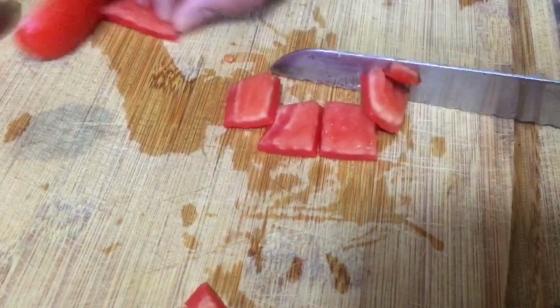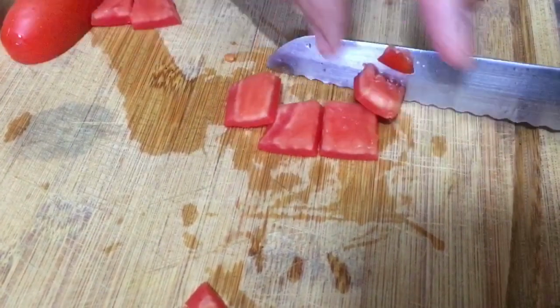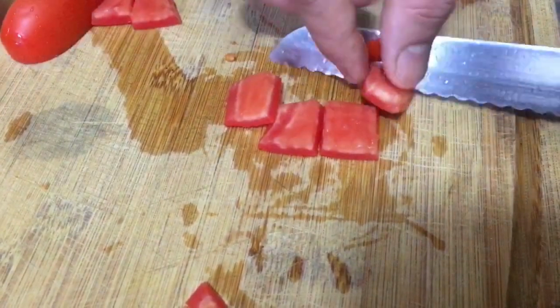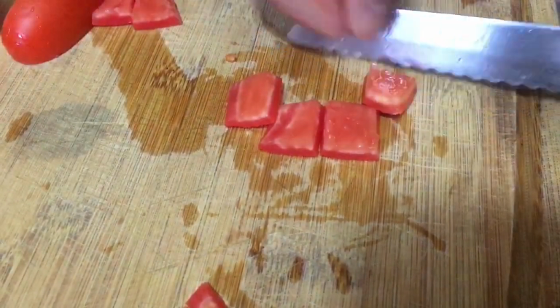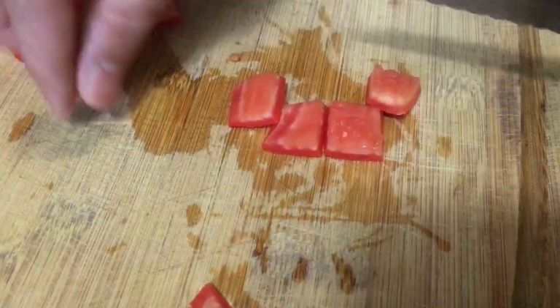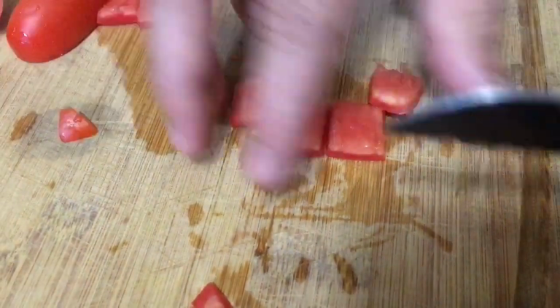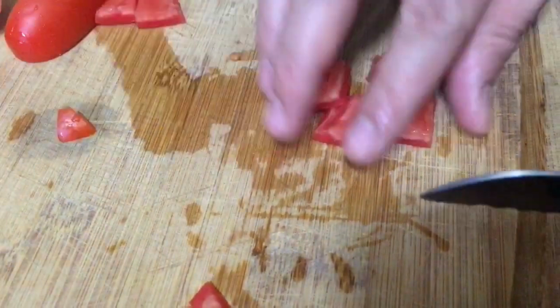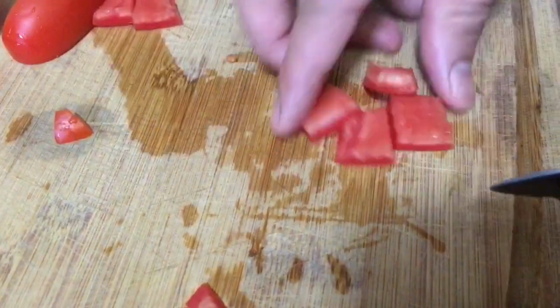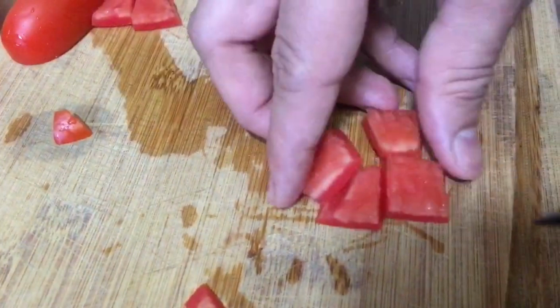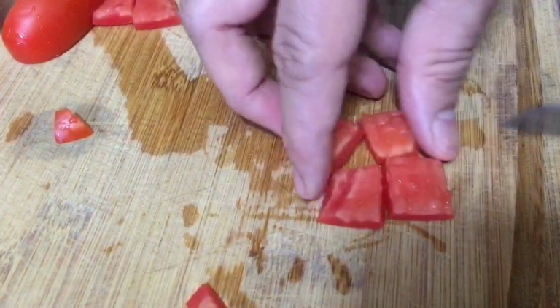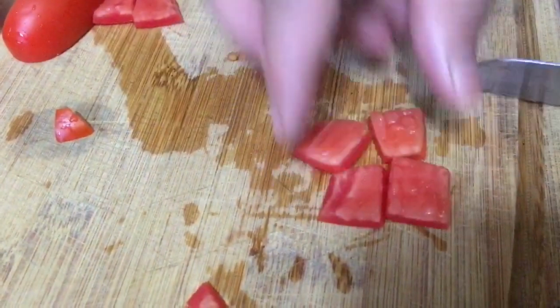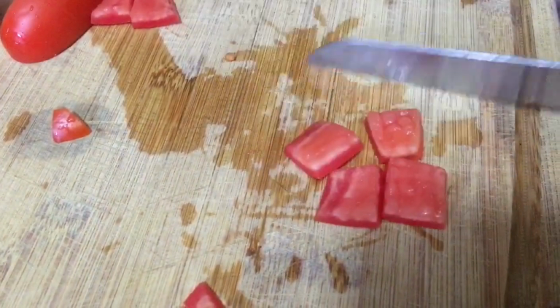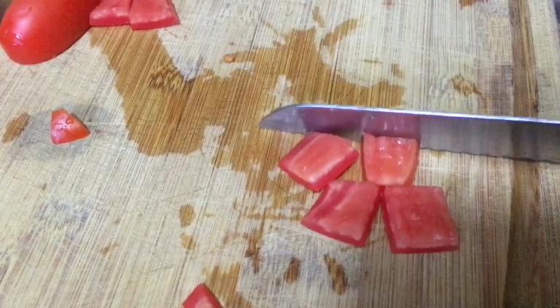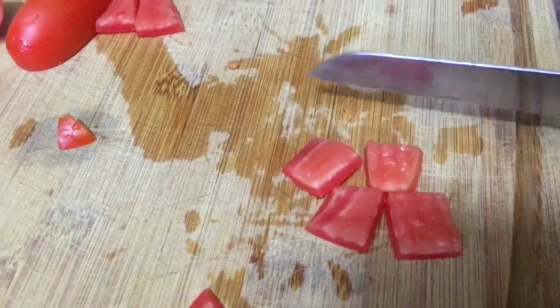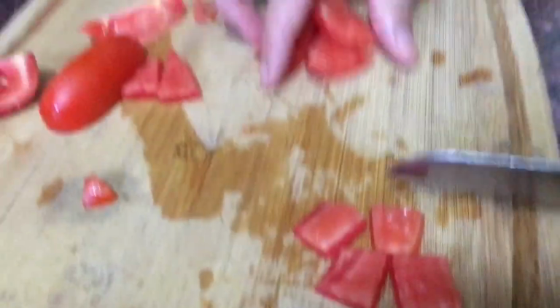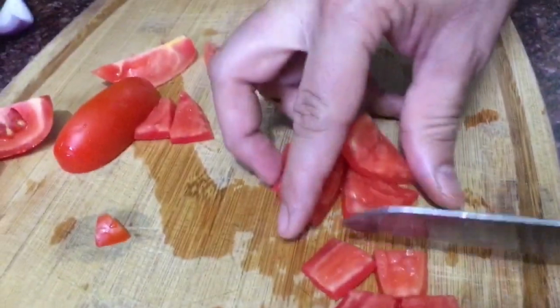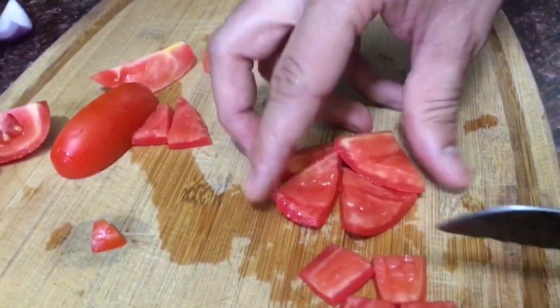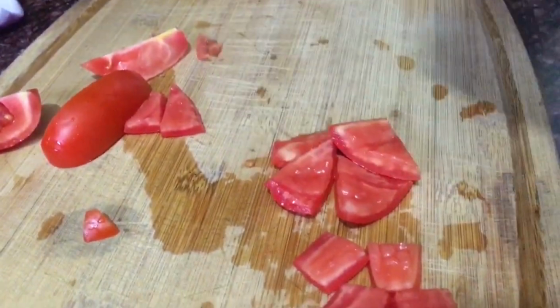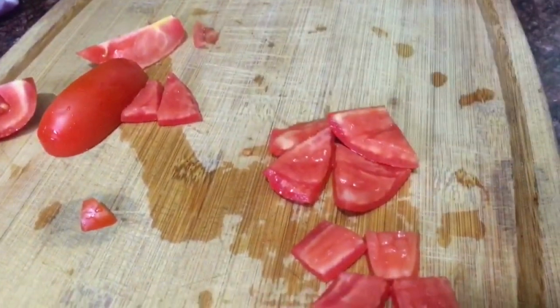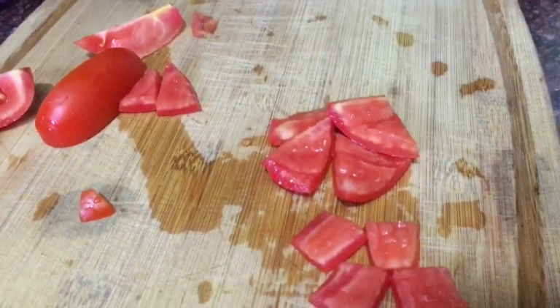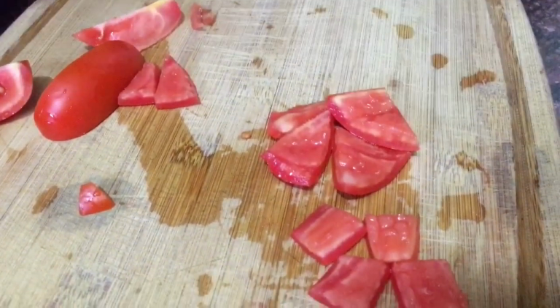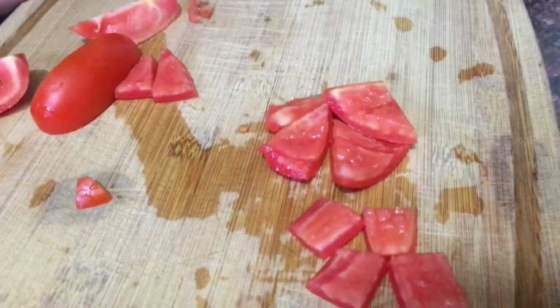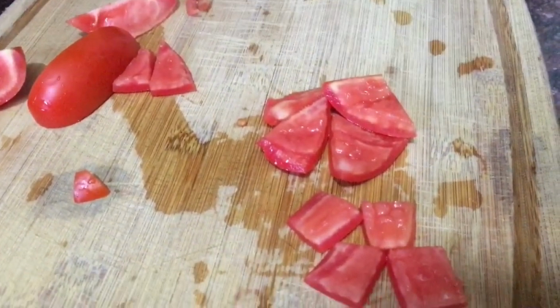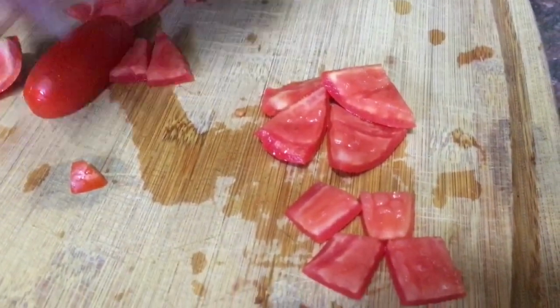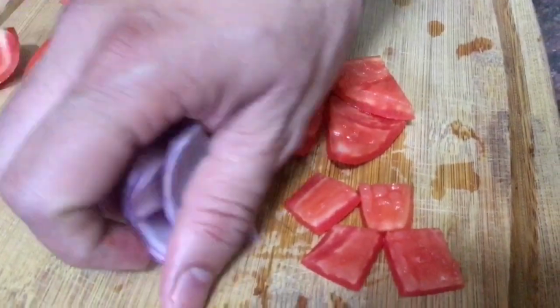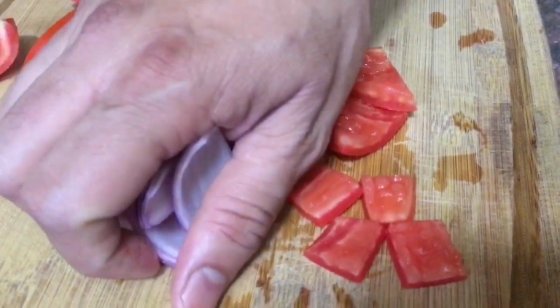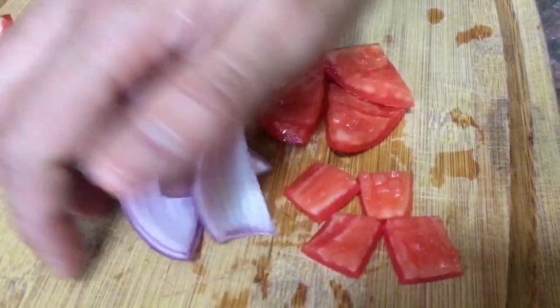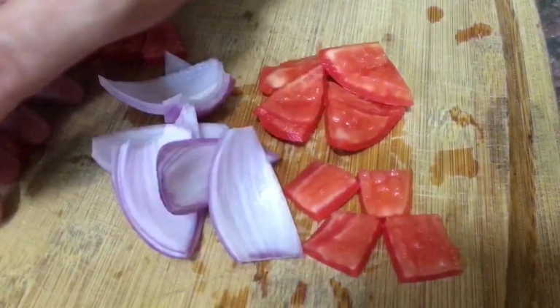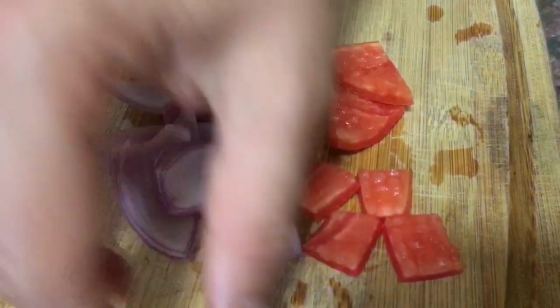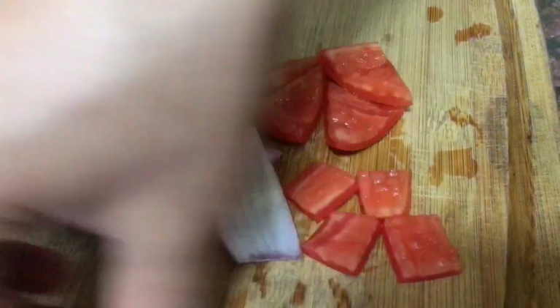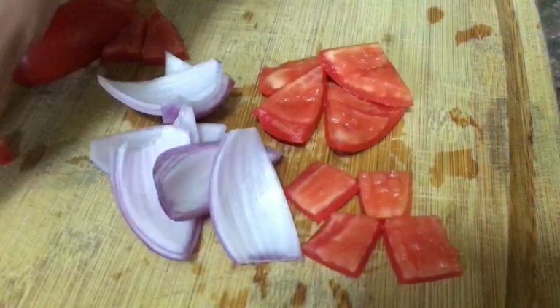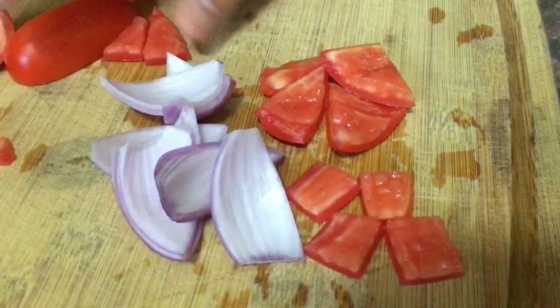So this is how we do tomato dice, this is how we do tomato triangles, and this is how we do the onion triangles.